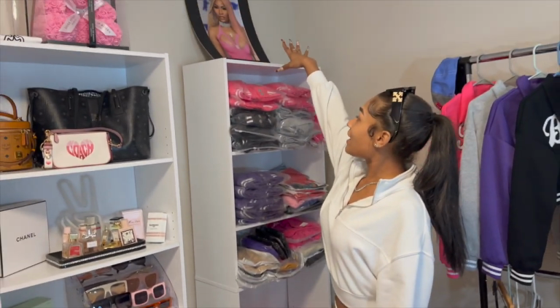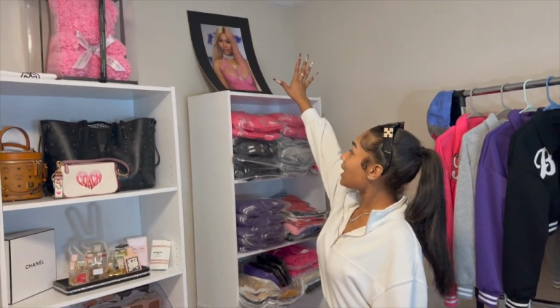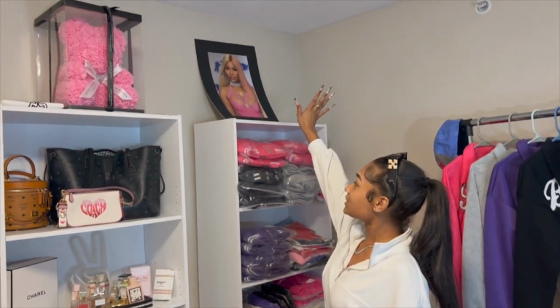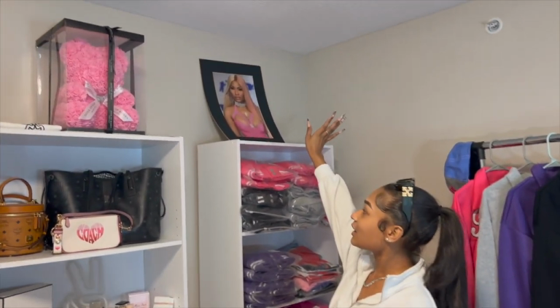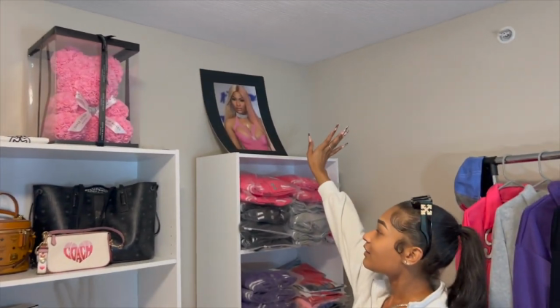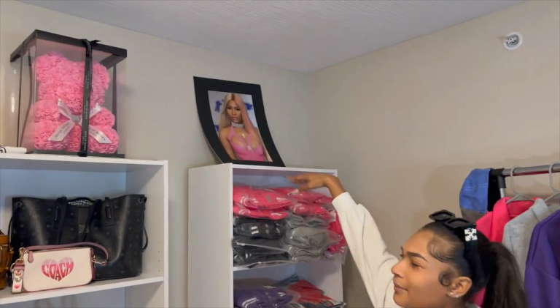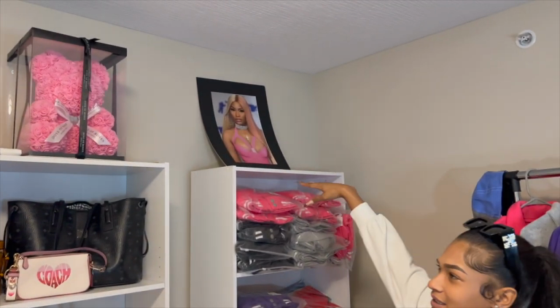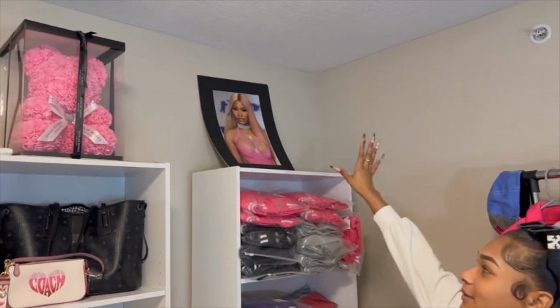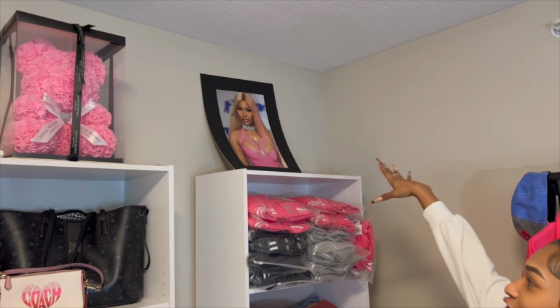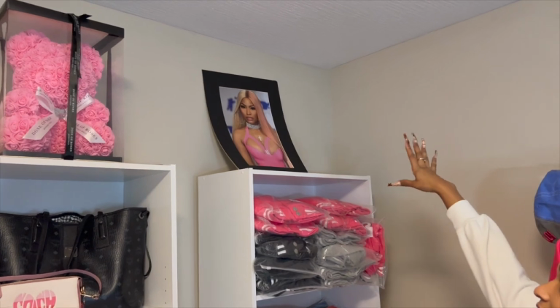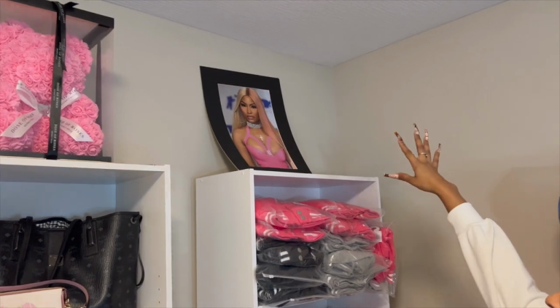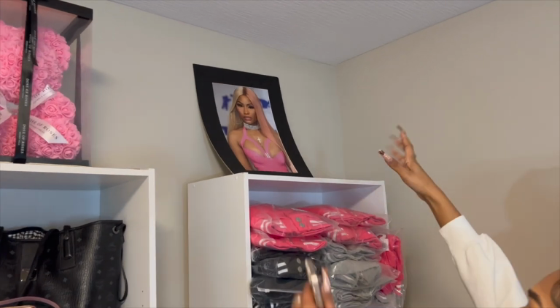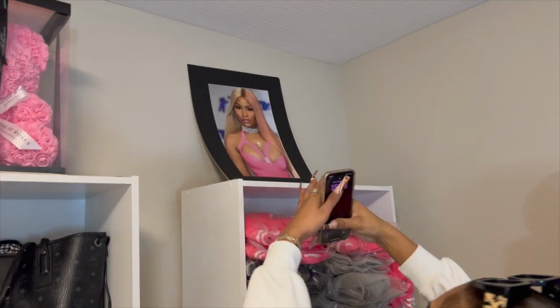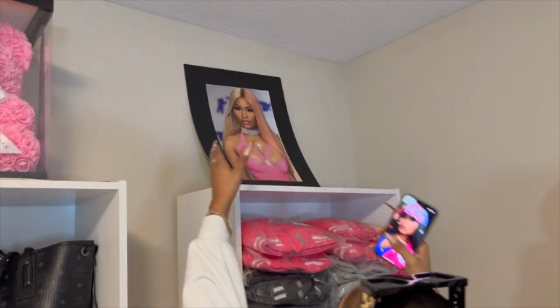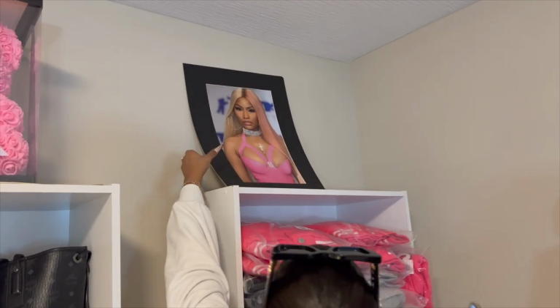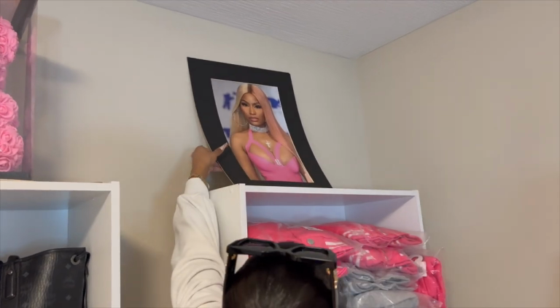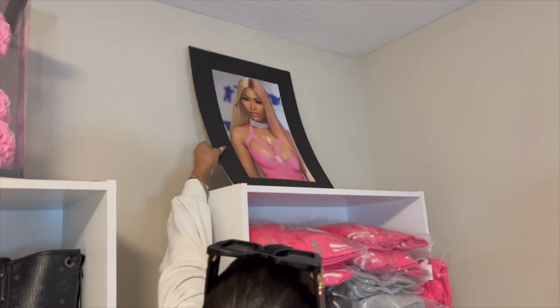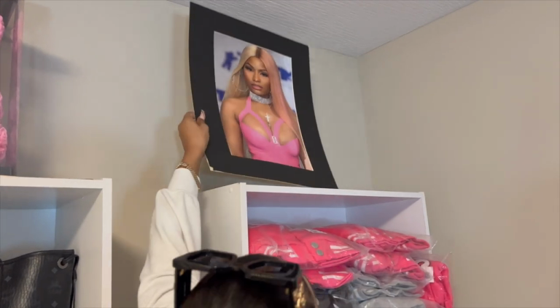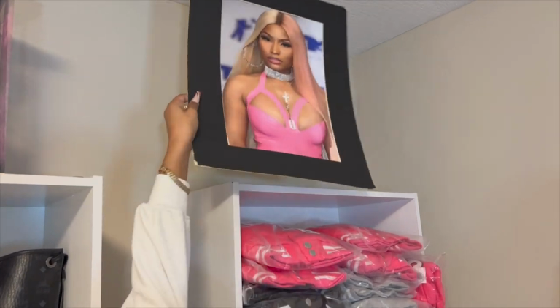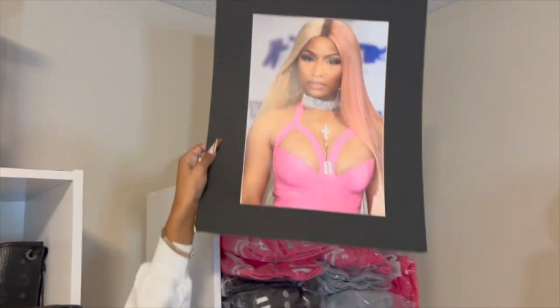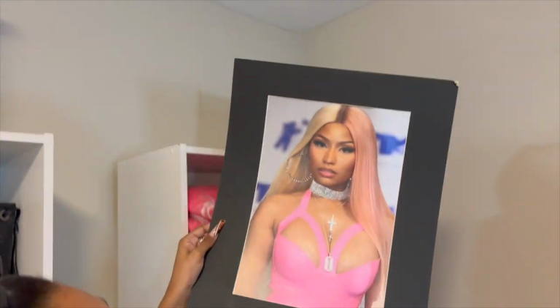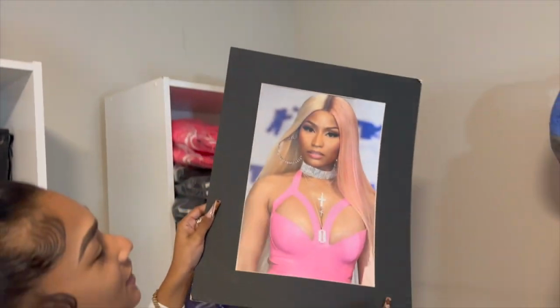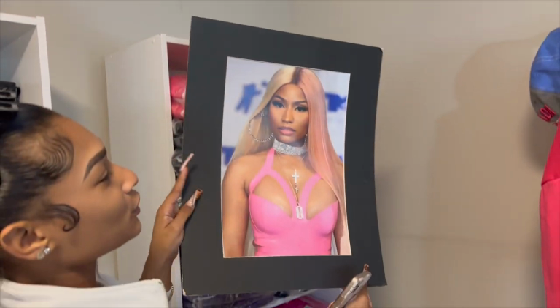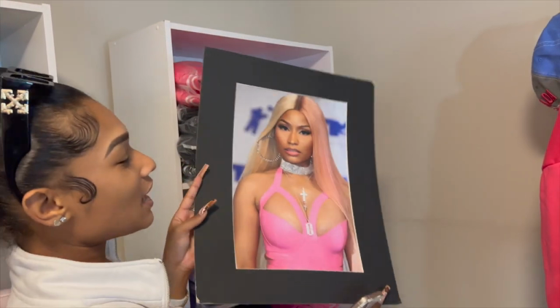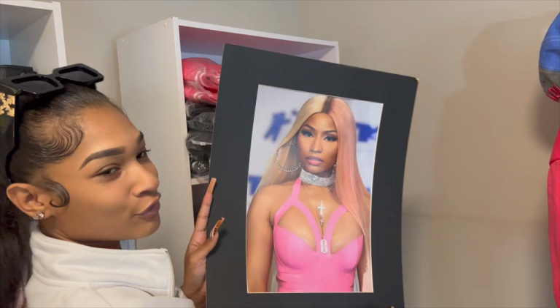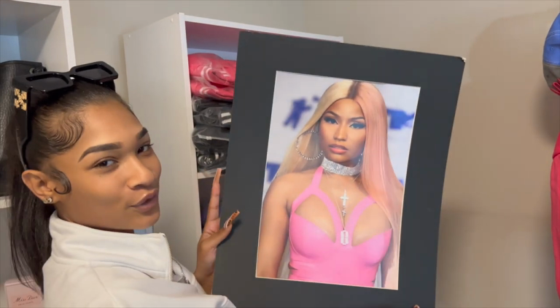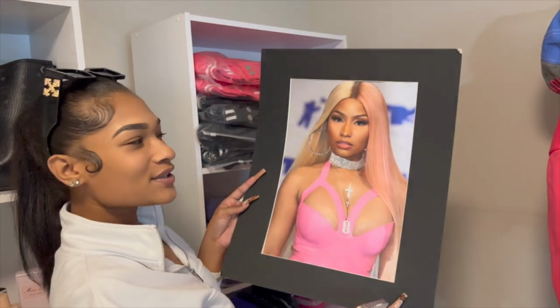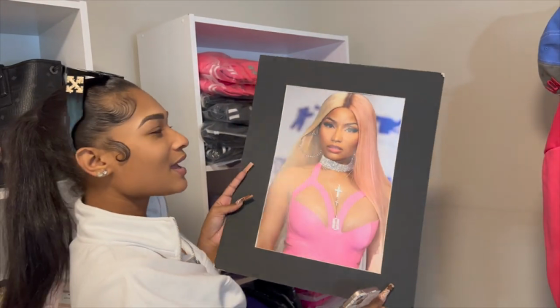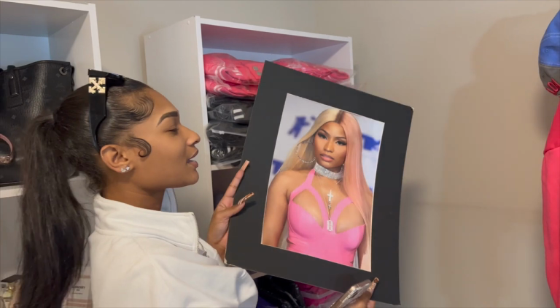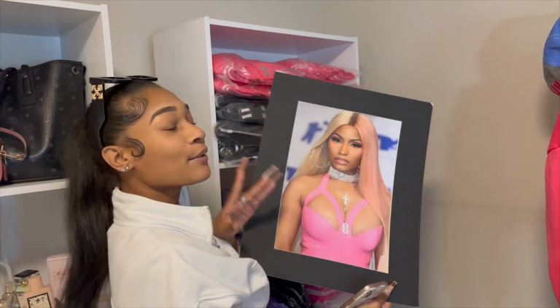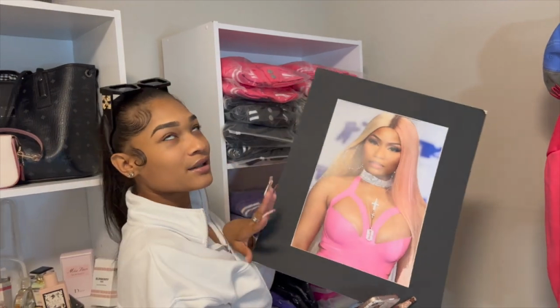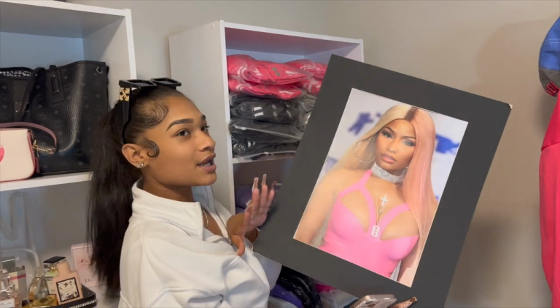Up here I have a picture of Nicki Minaj — it's literally from New York. I picked it up on the side of the road.